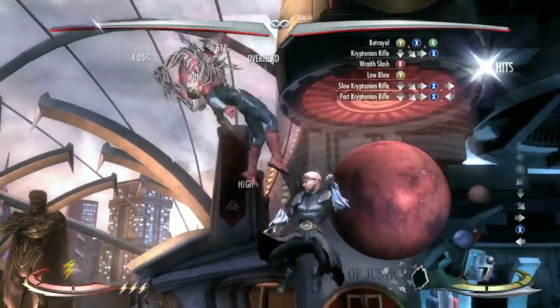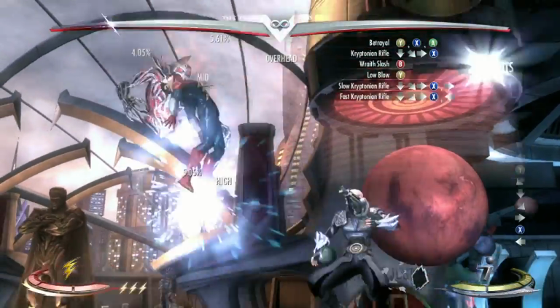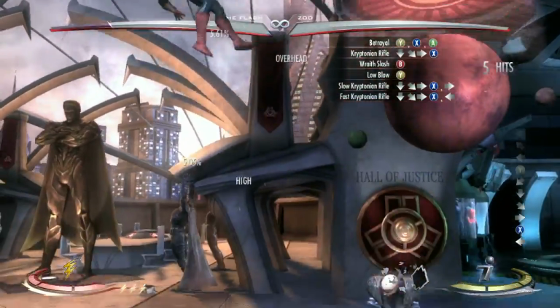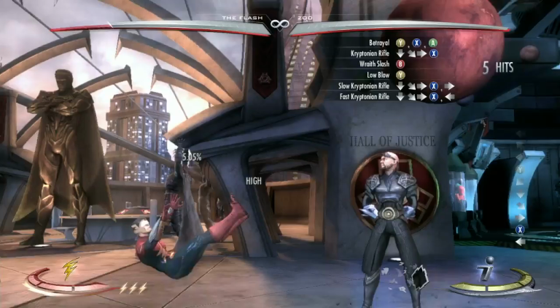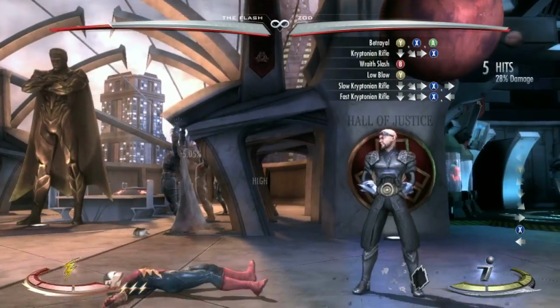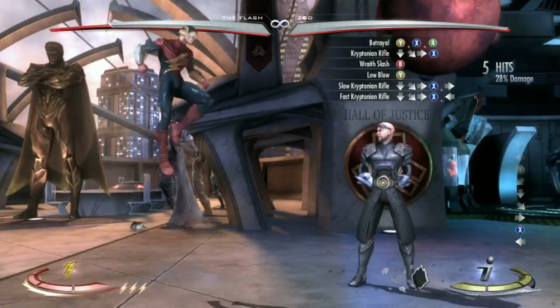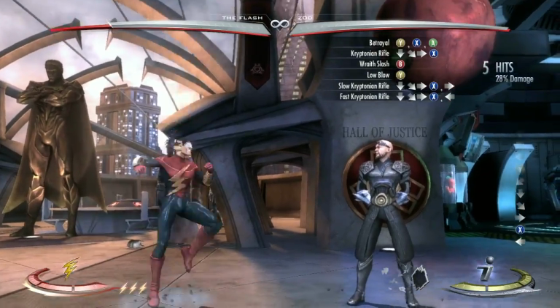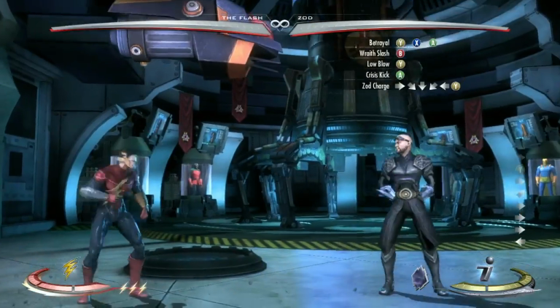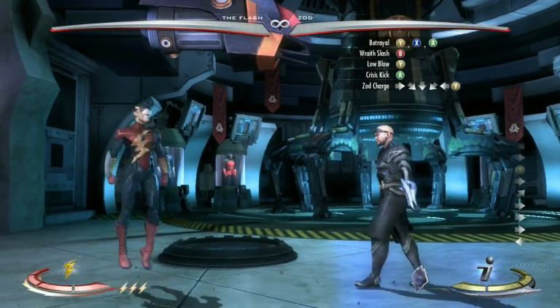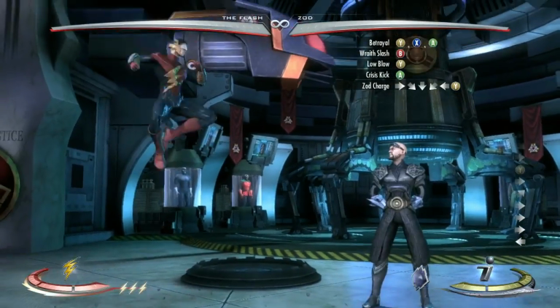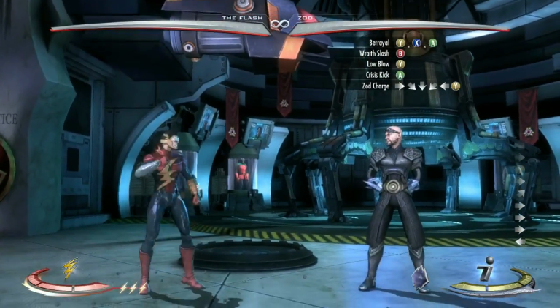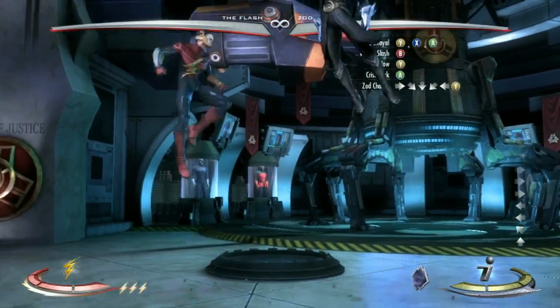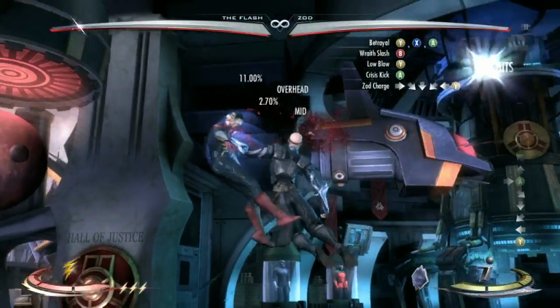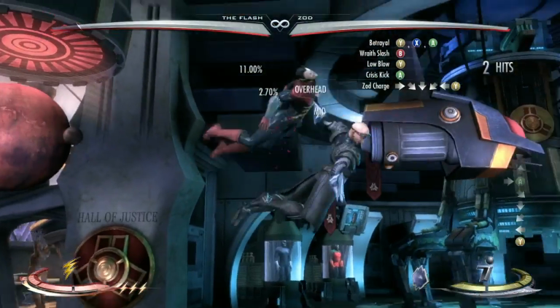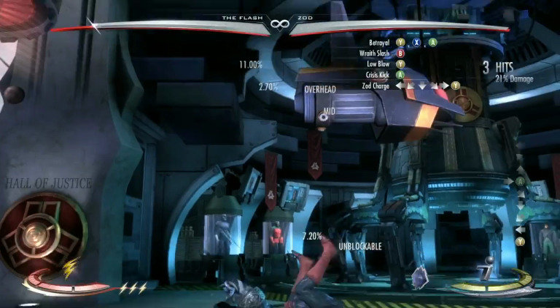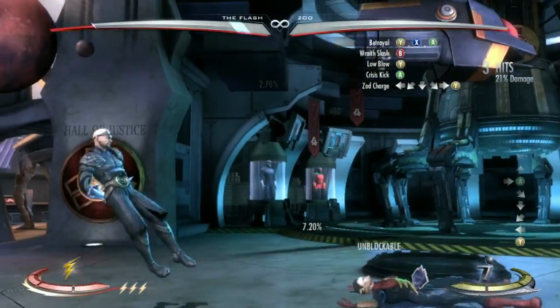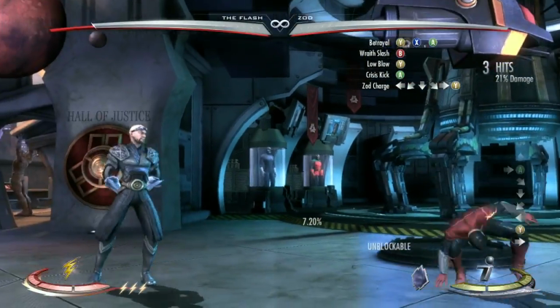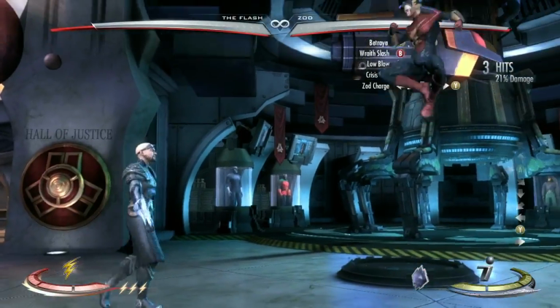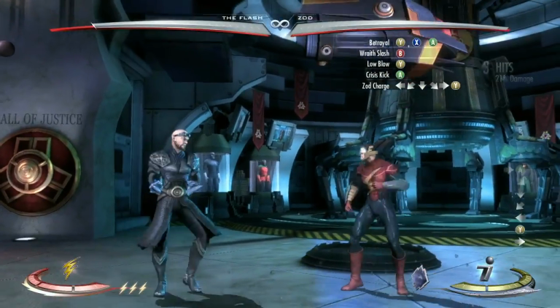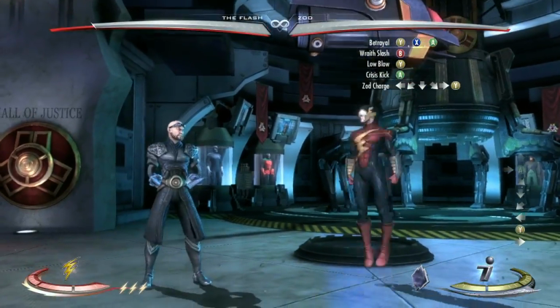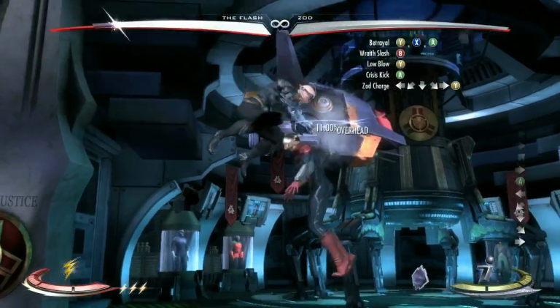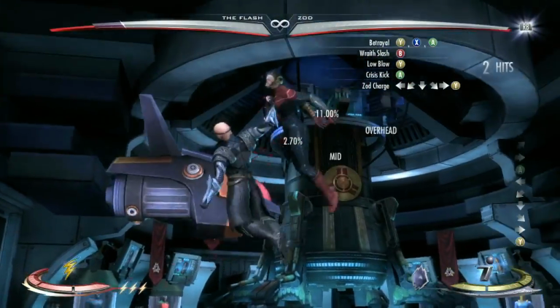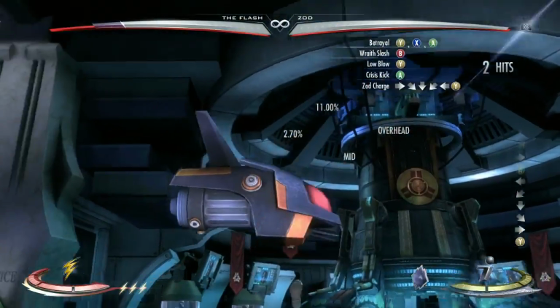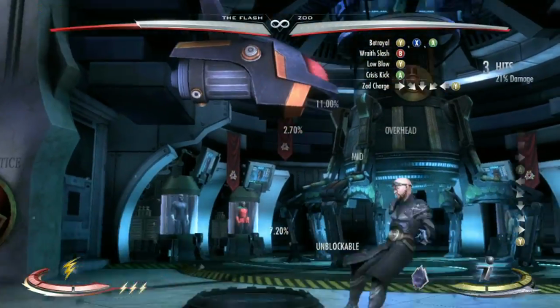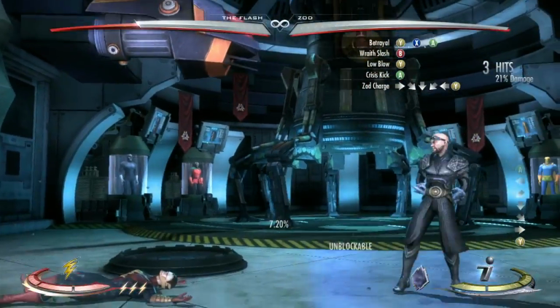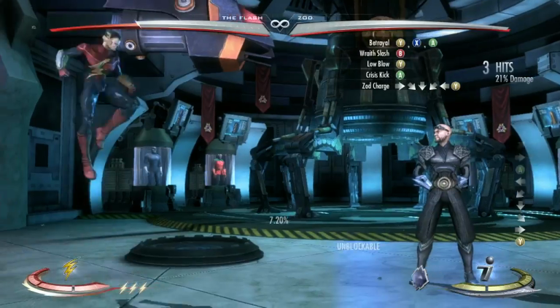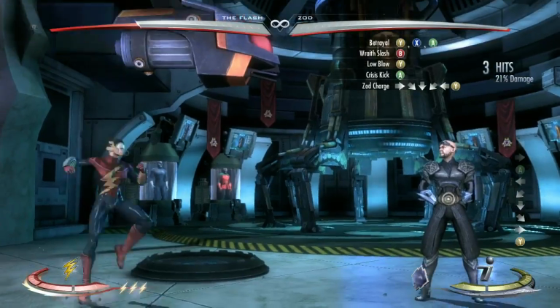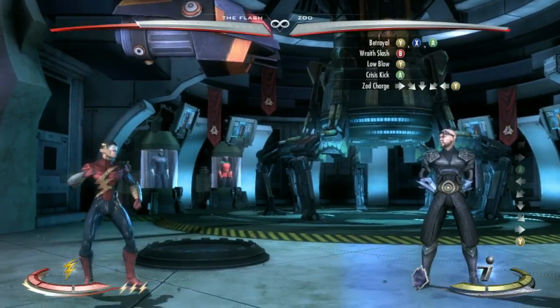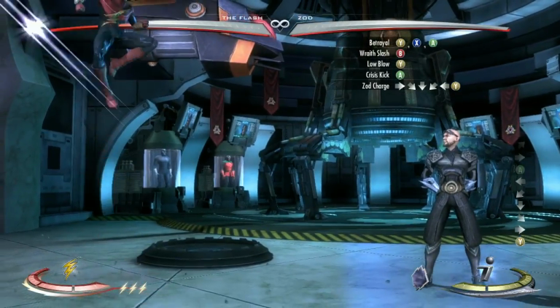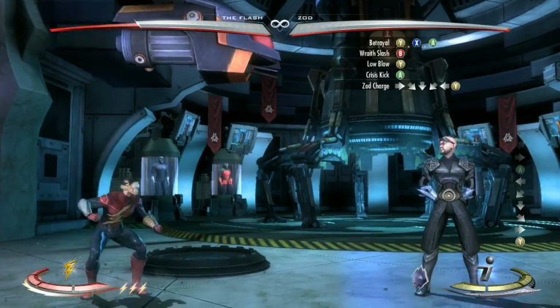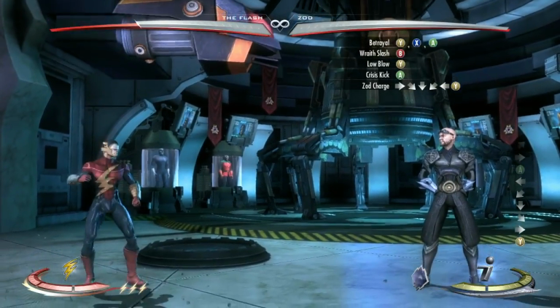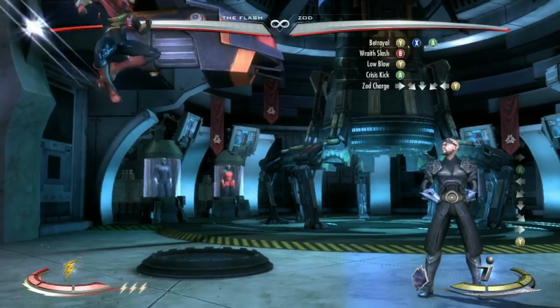Jump low blow, fast kryptonium rifle. While still keeping the AI on jump mode to replicate the juggle state, I recommend trying jump crisis kick into Zod charge, because this is the end of the combo and still is quite a tight frame.